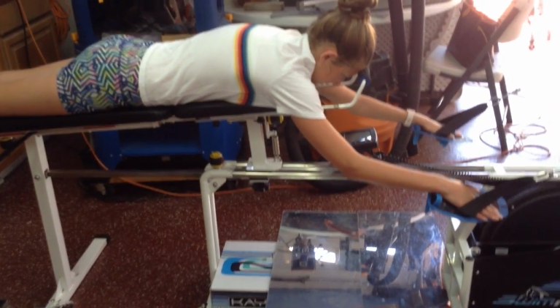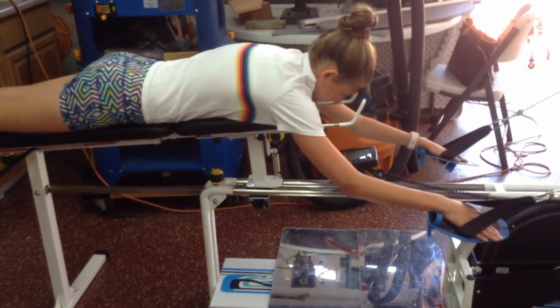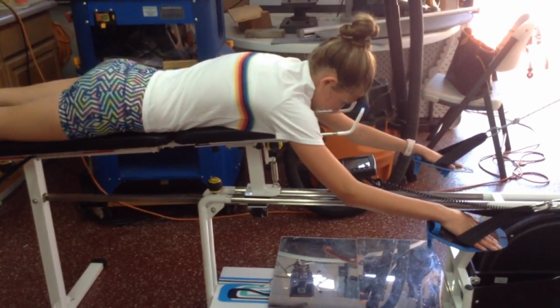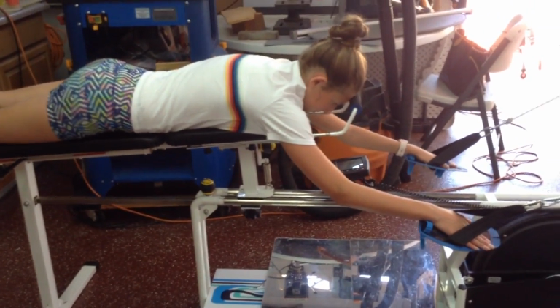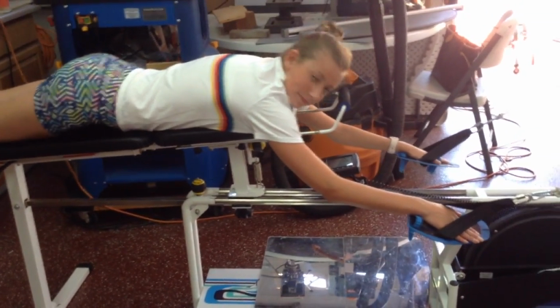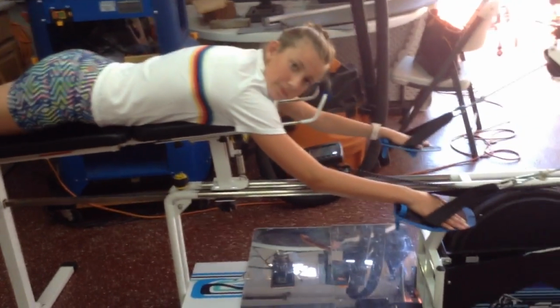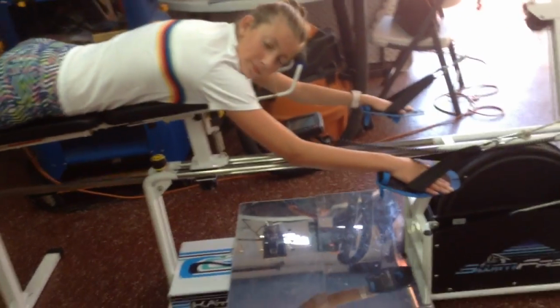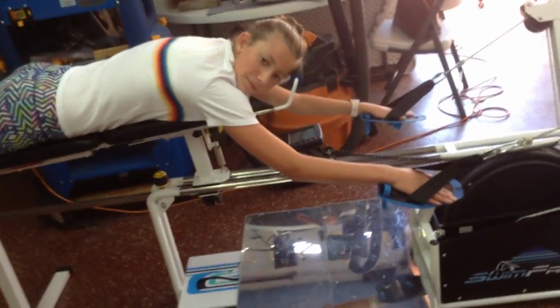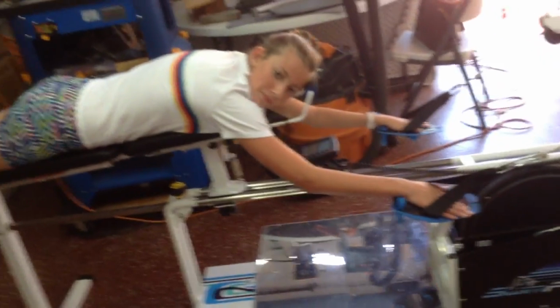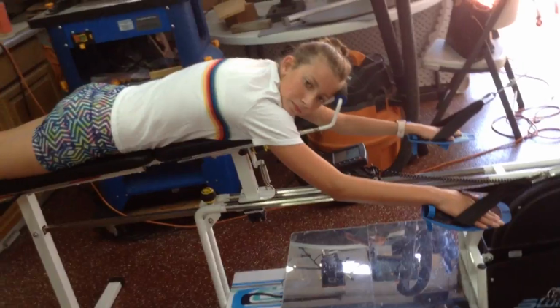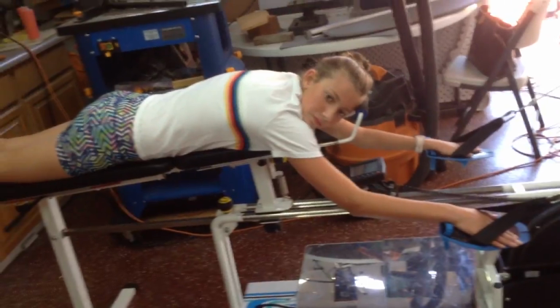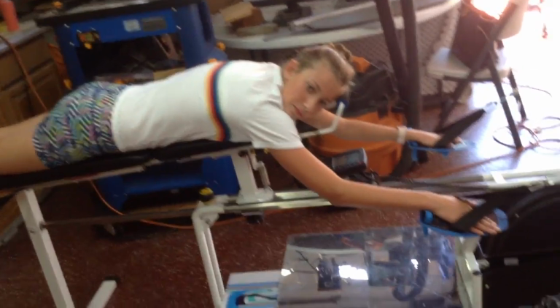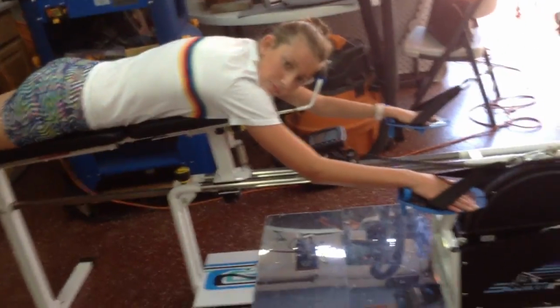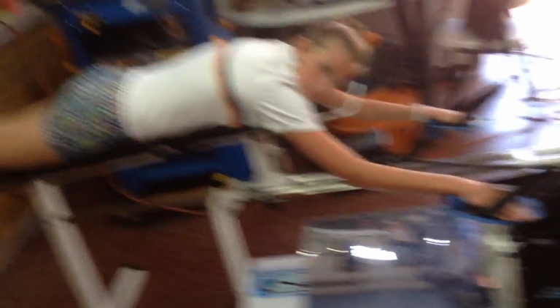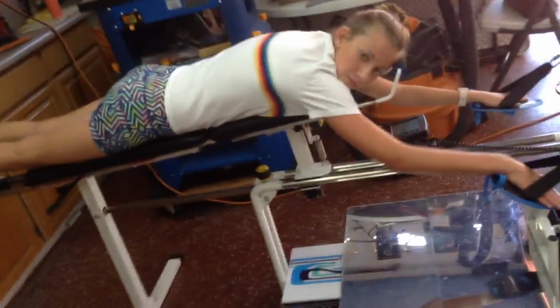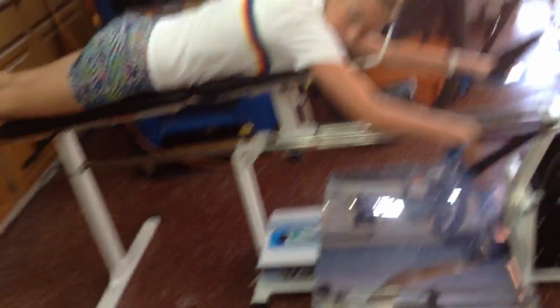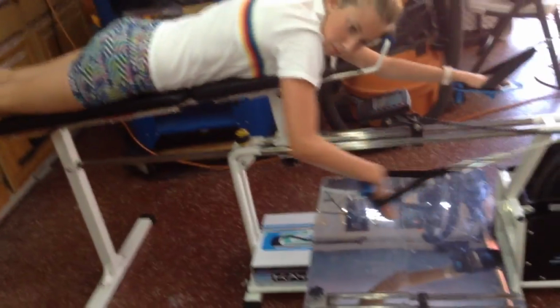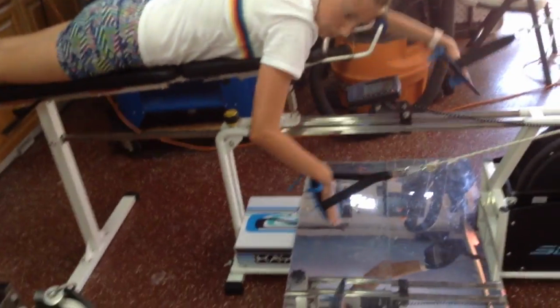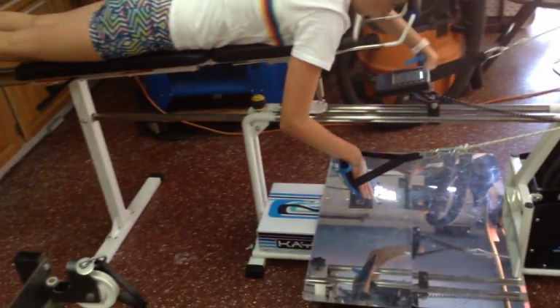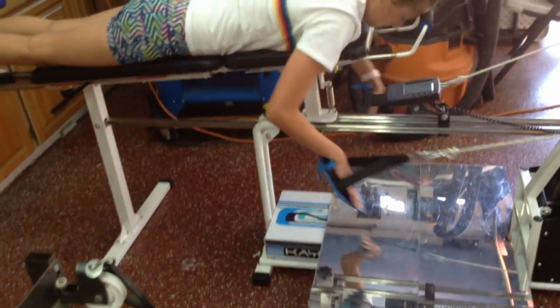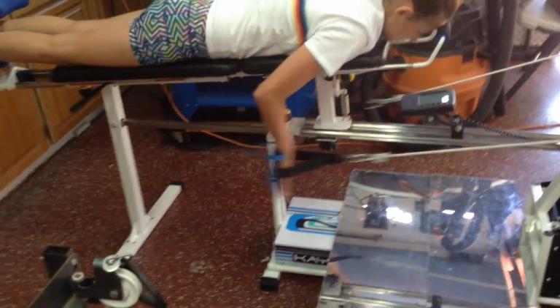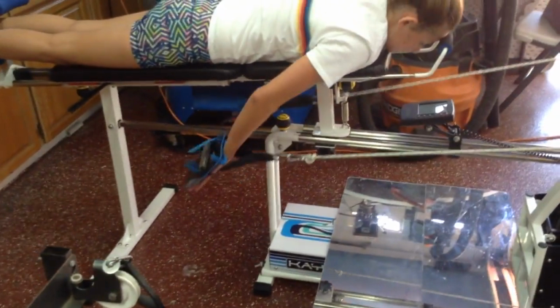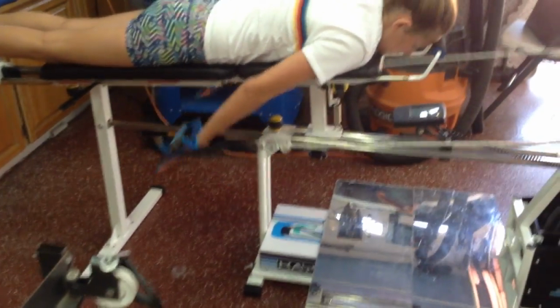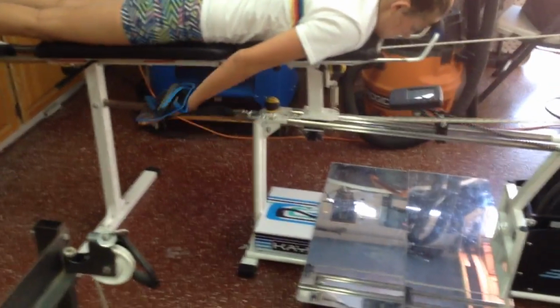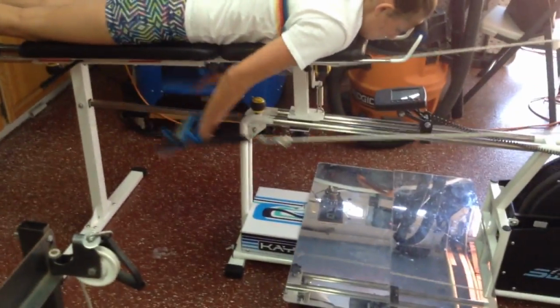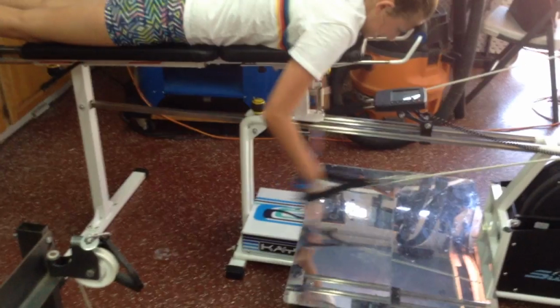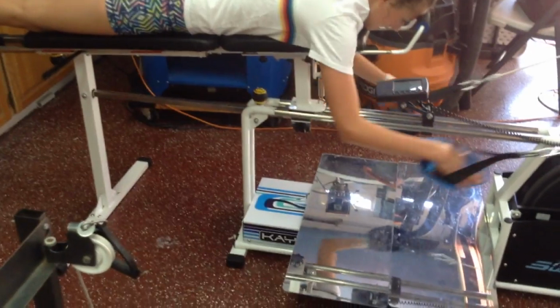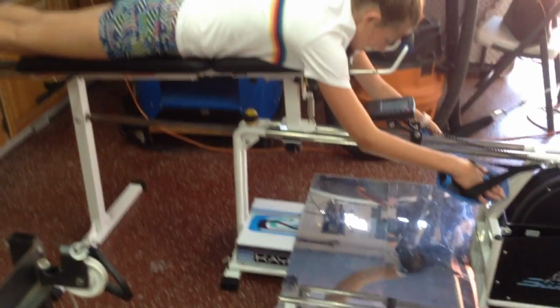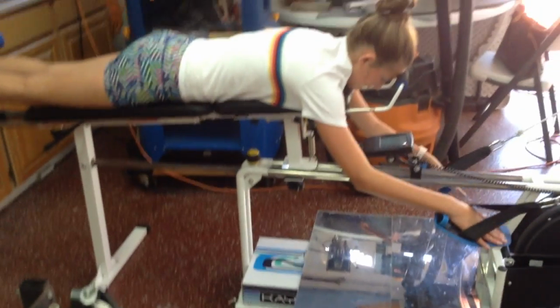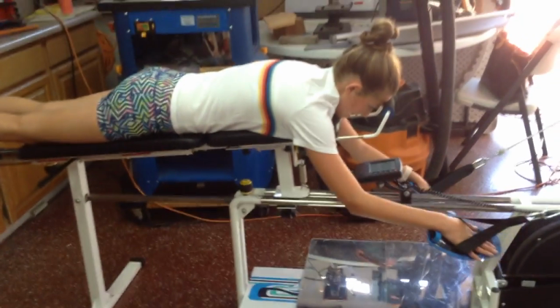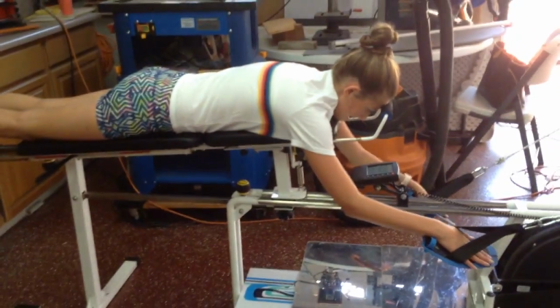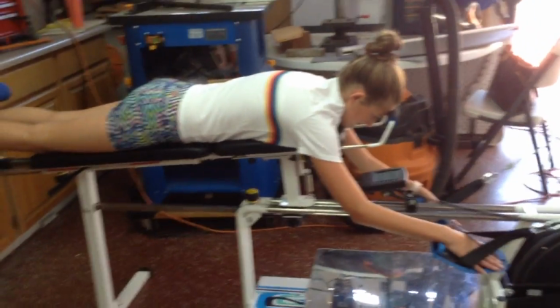Now let's just do the last six inches. Boom, boom — that's all. You want a little rest? Okay. I had a feeling you might say that.